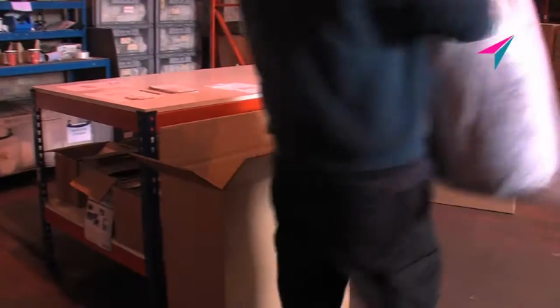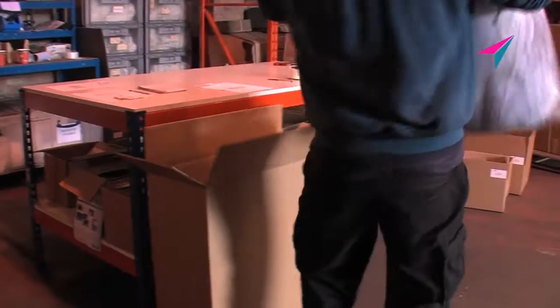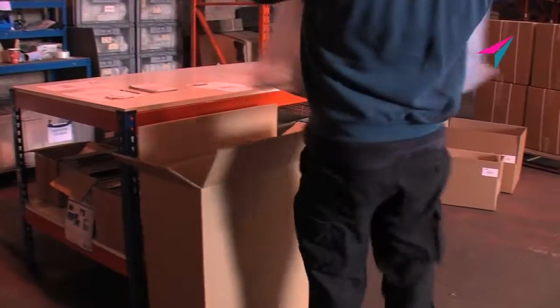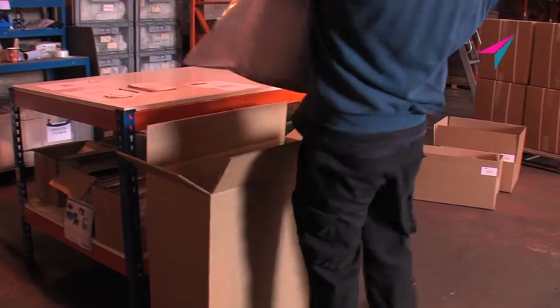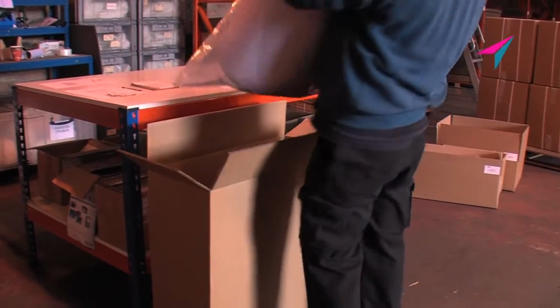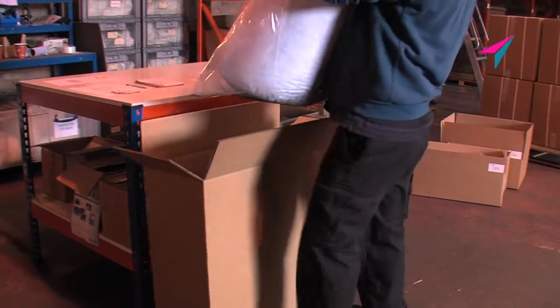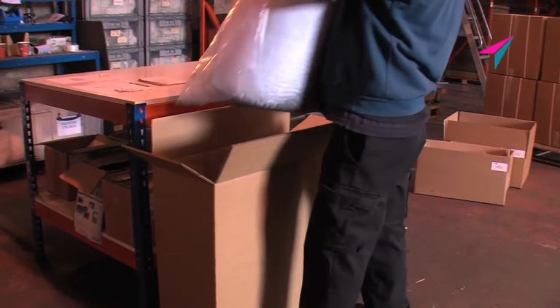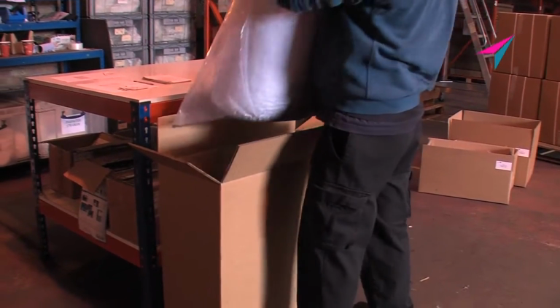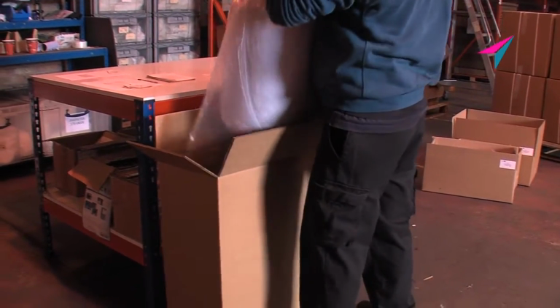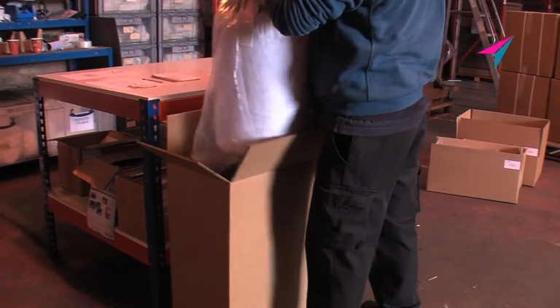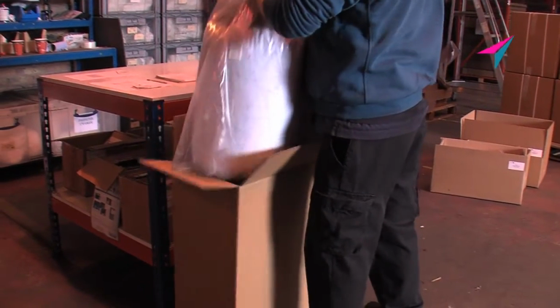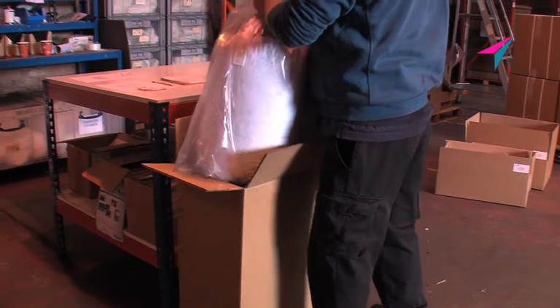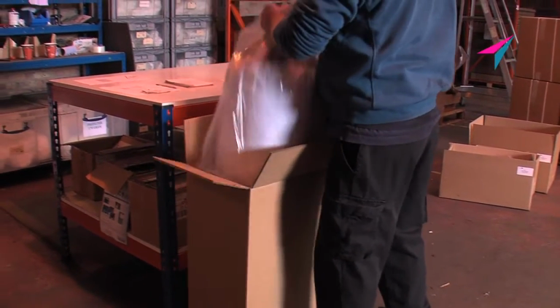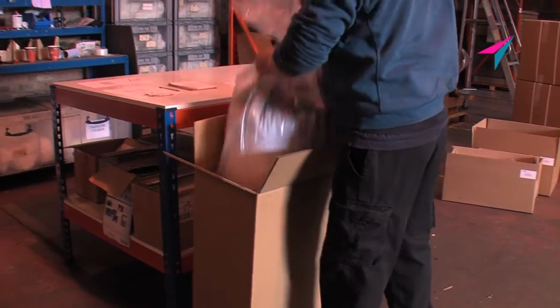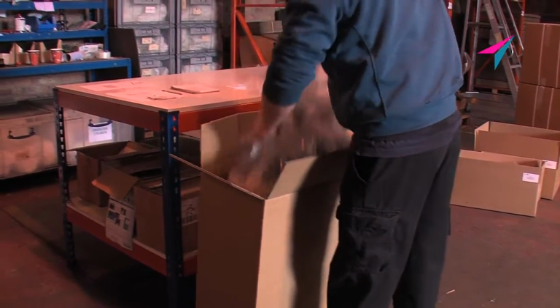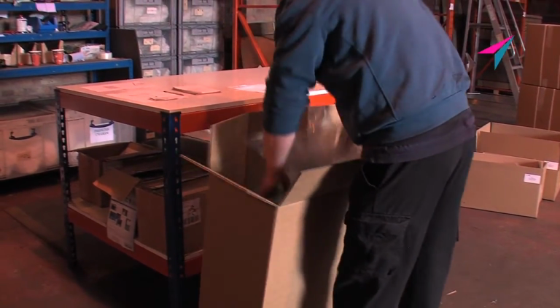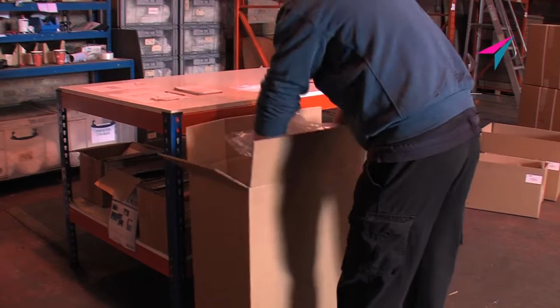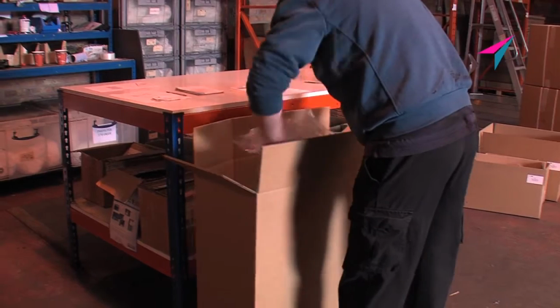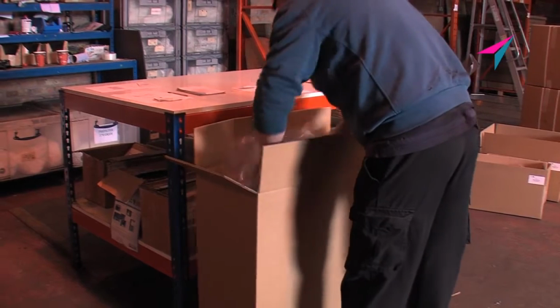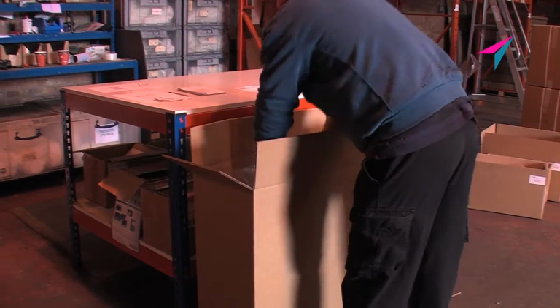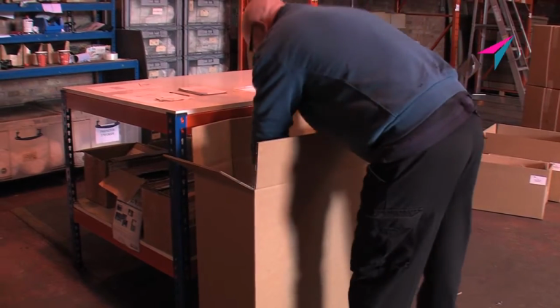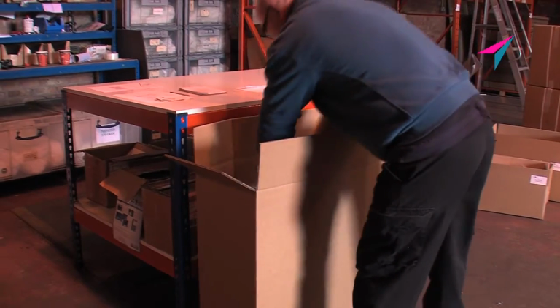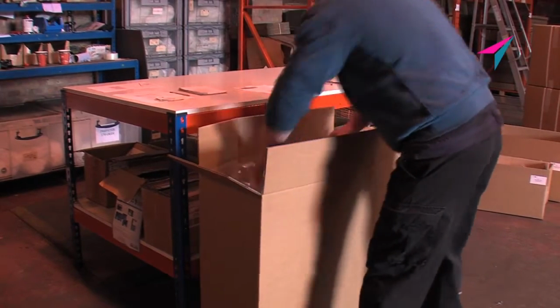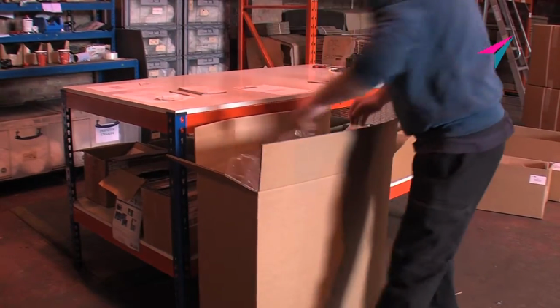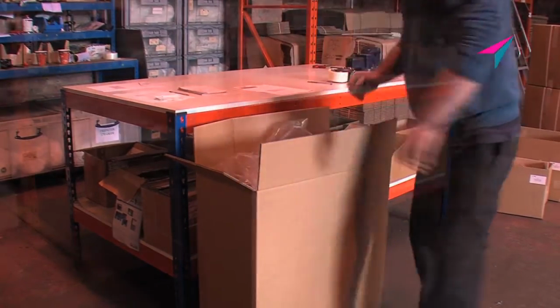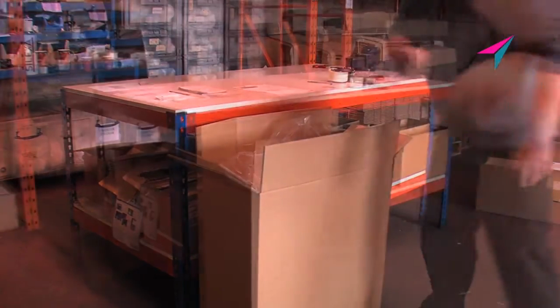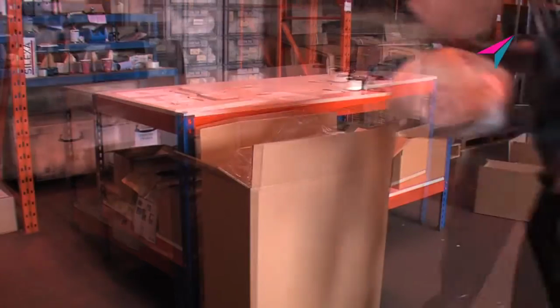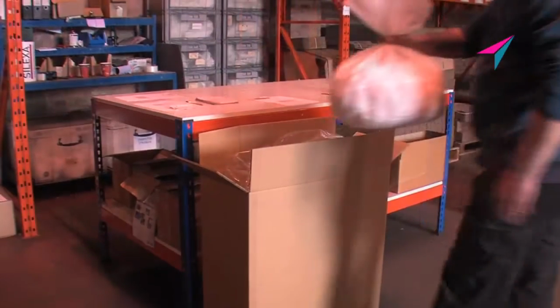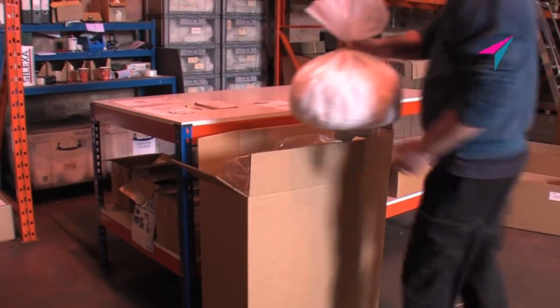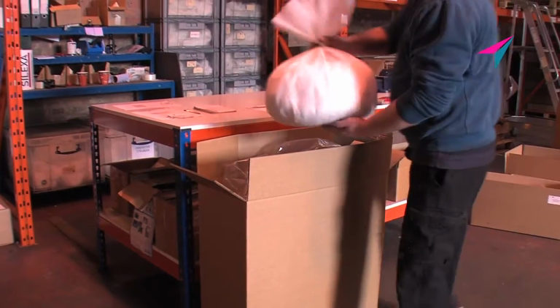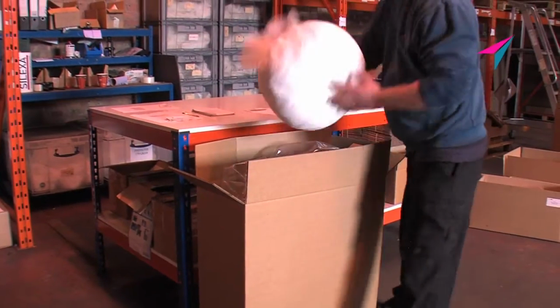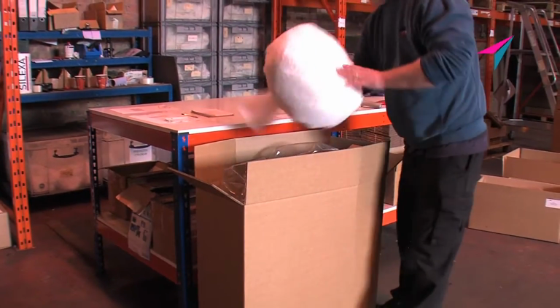Pre-filter and carbon filter are boxed with ancillary items, quality checked, packed and shipped.